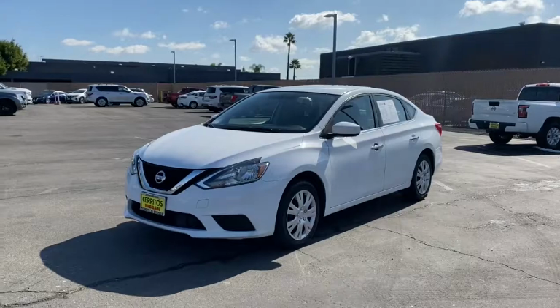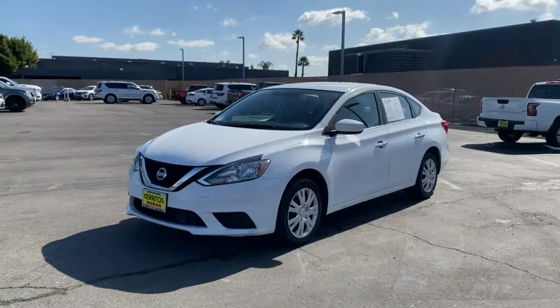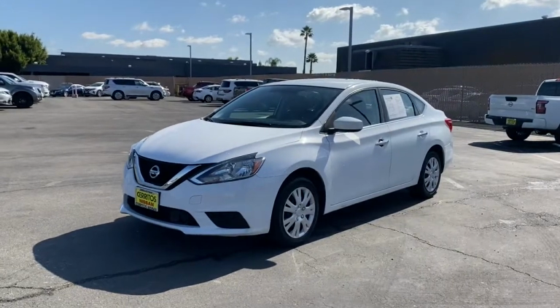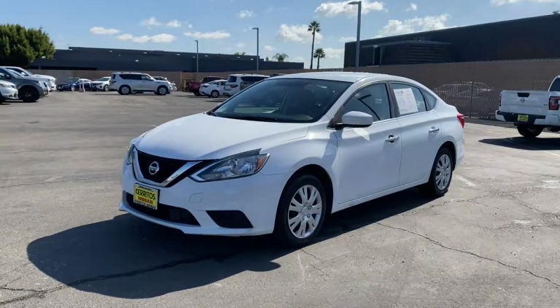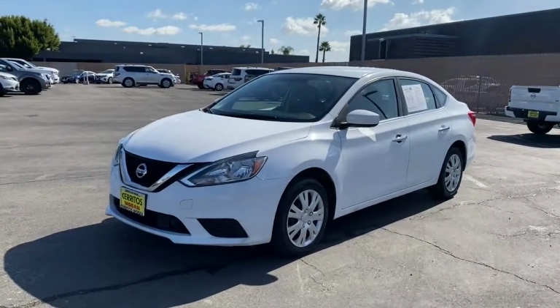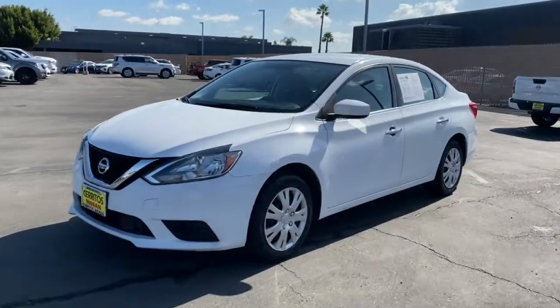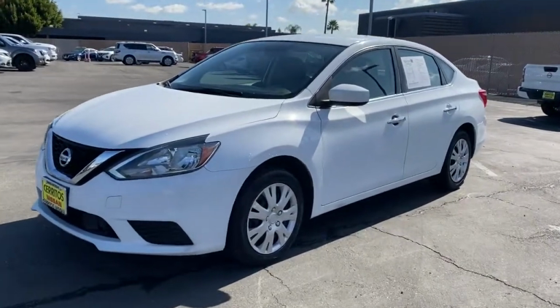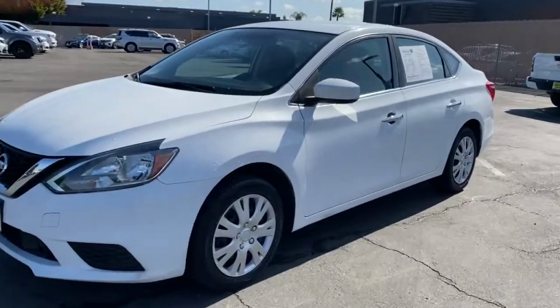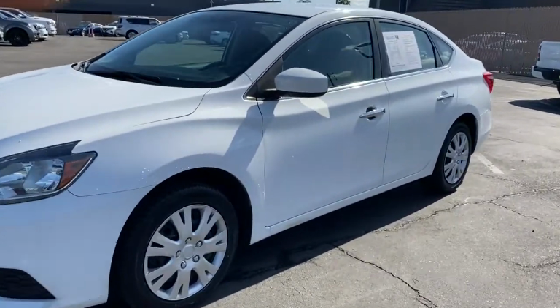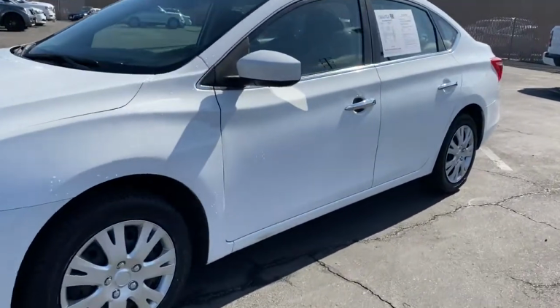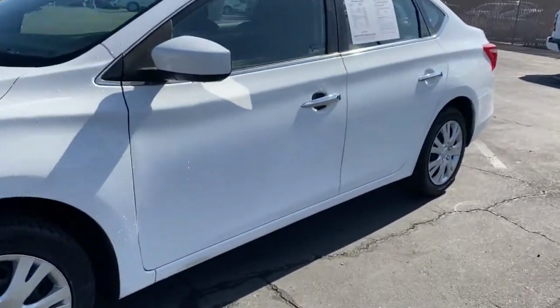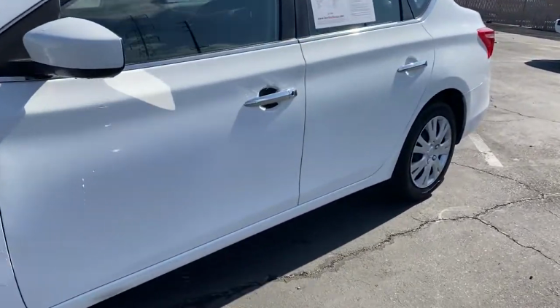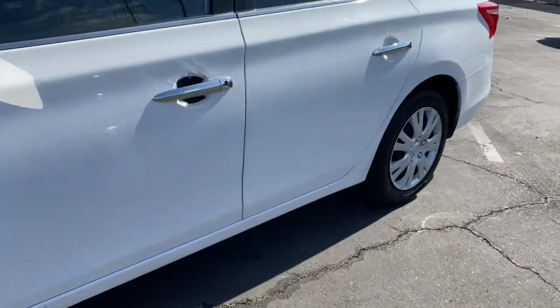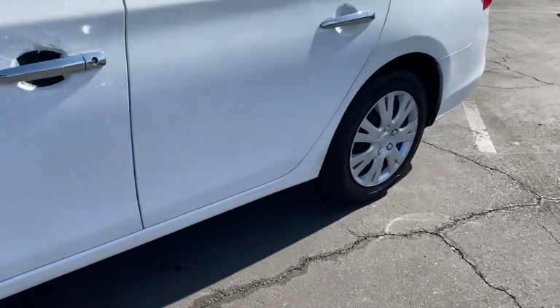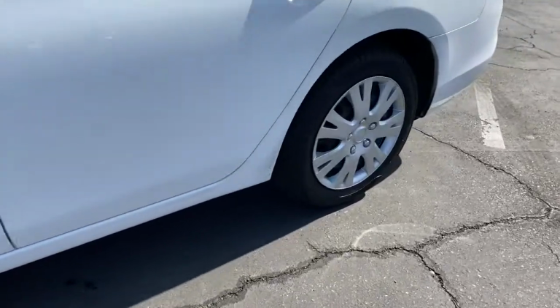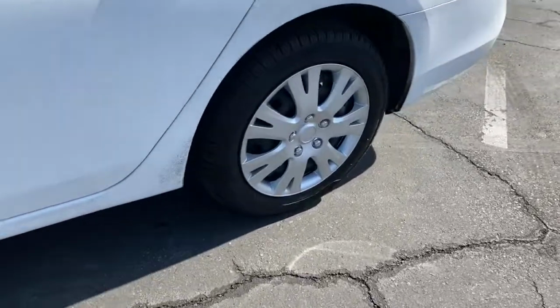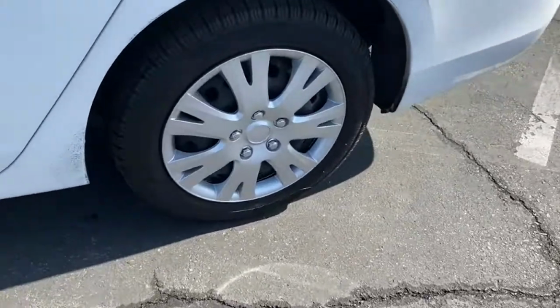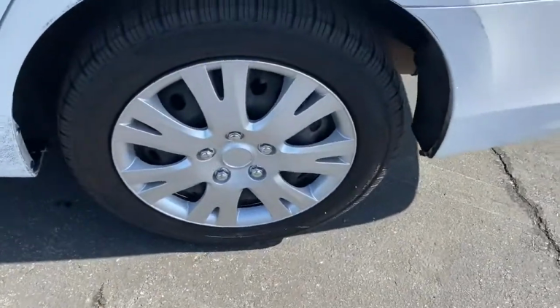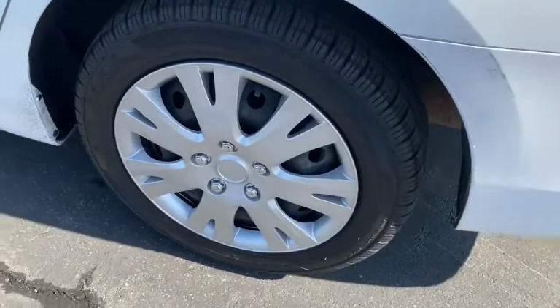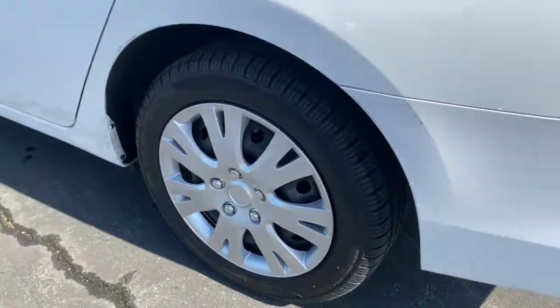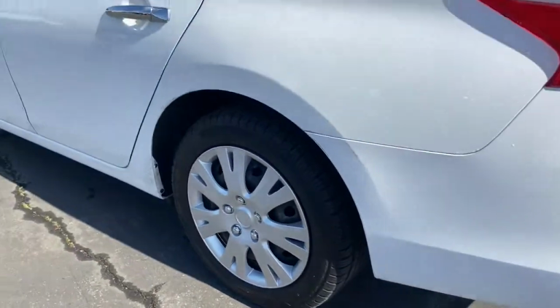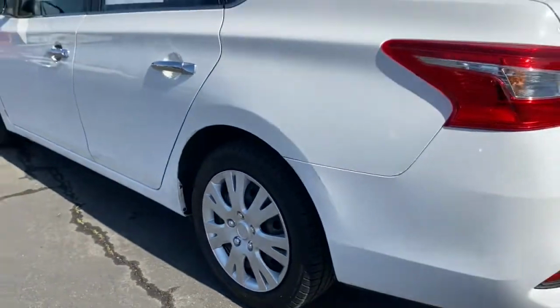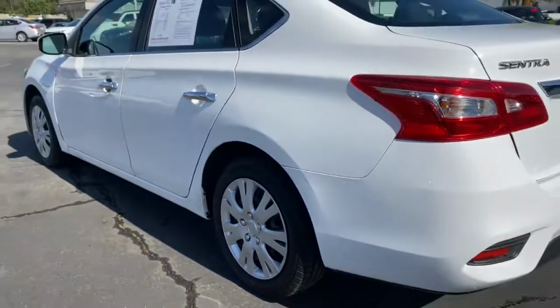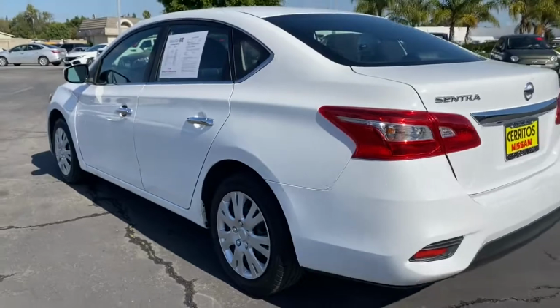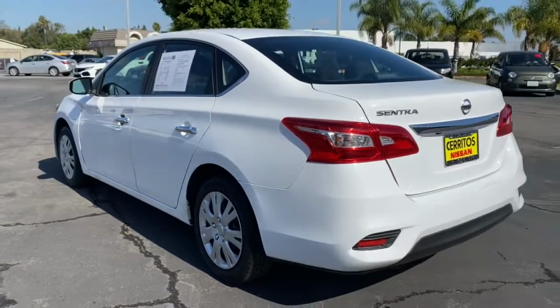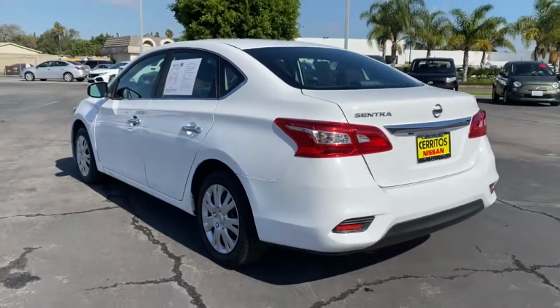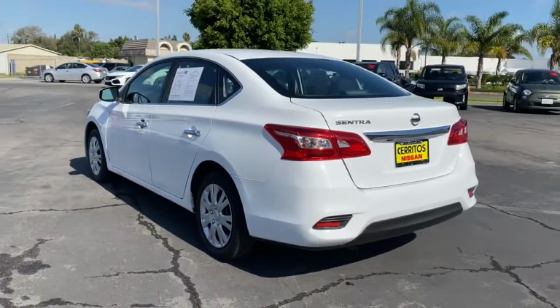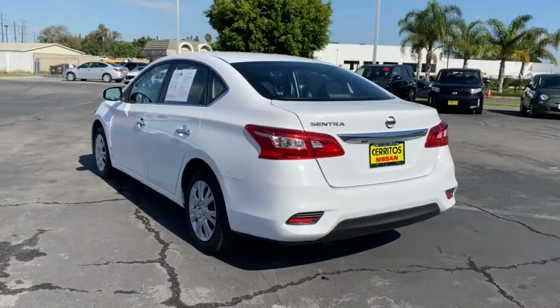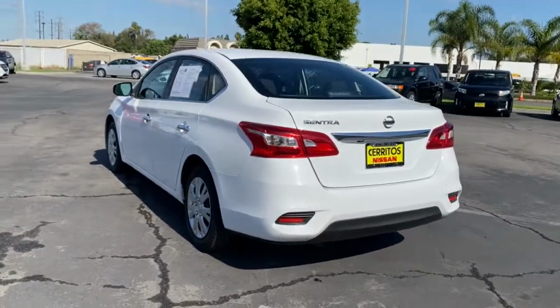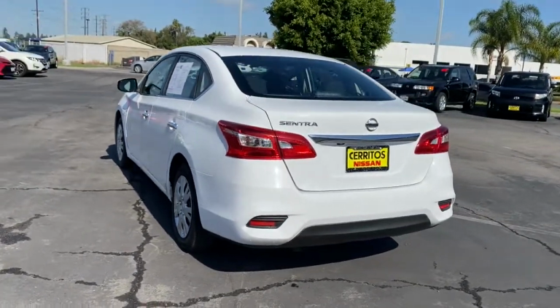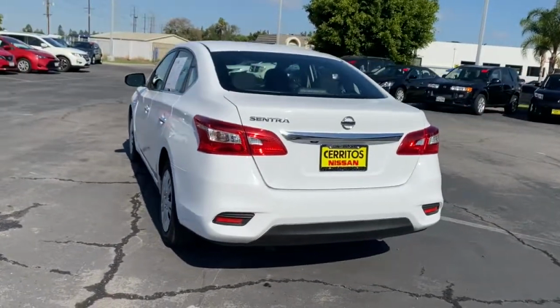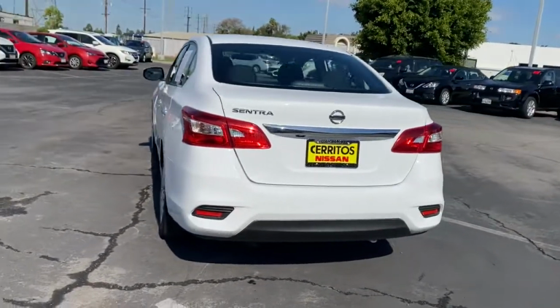You just found the 2018 Nissan Sentra. With less than 70,000 miles on the odometer, this vehicle provides excellent value. This roomy Sentra makes your daily drive fun, comfortable, and convenient.